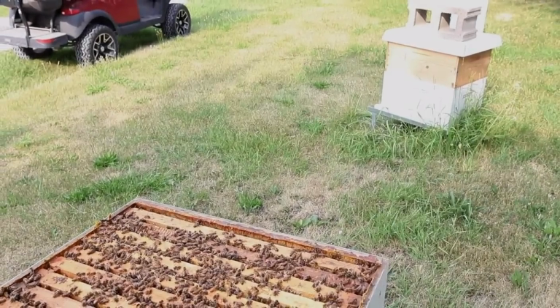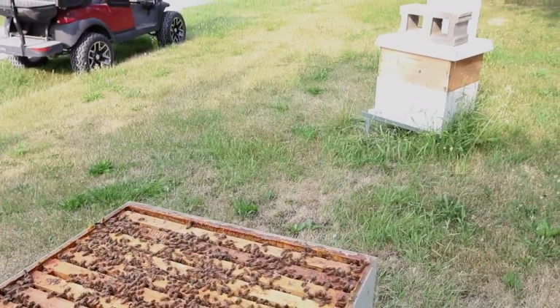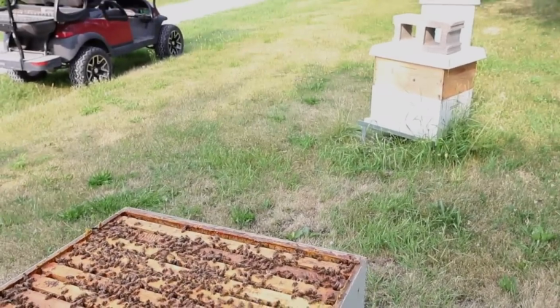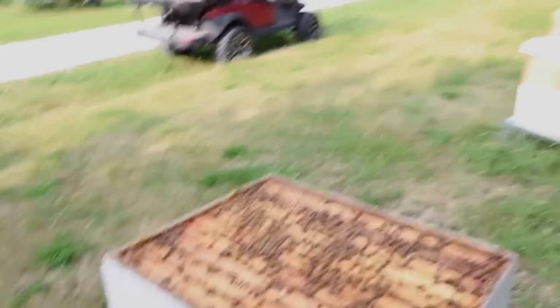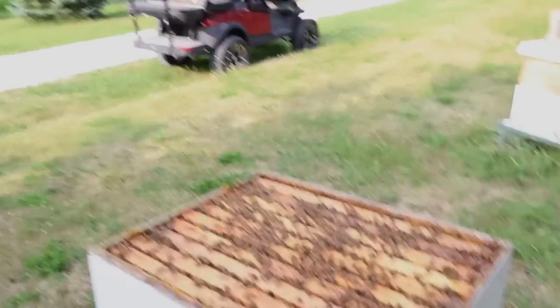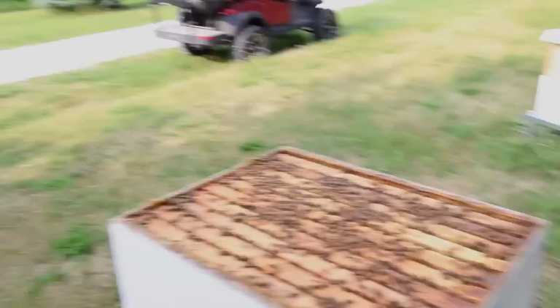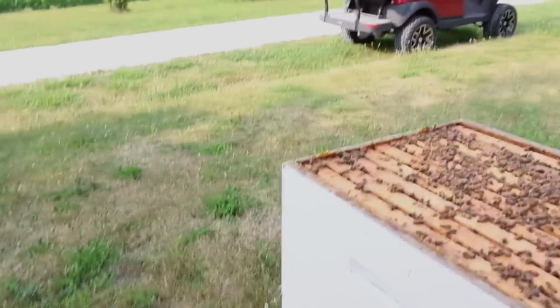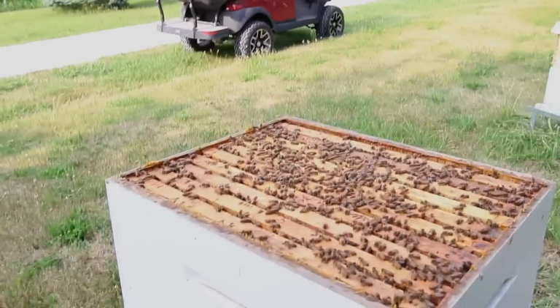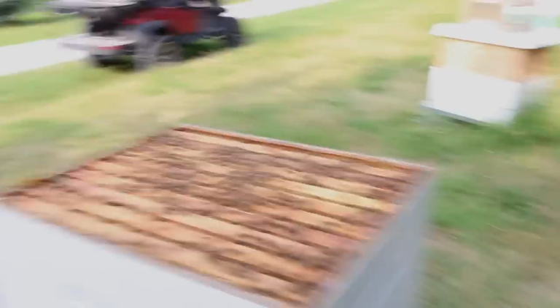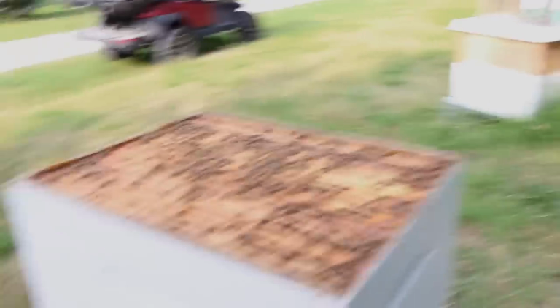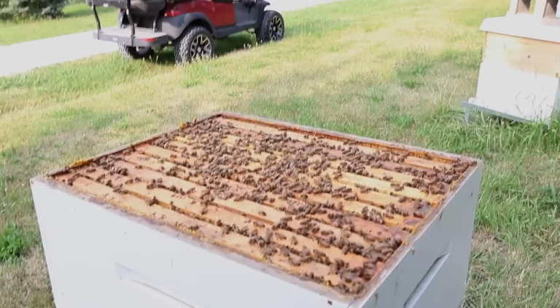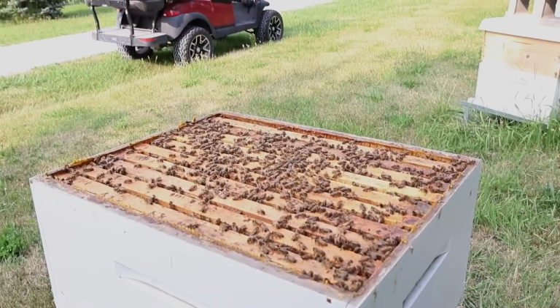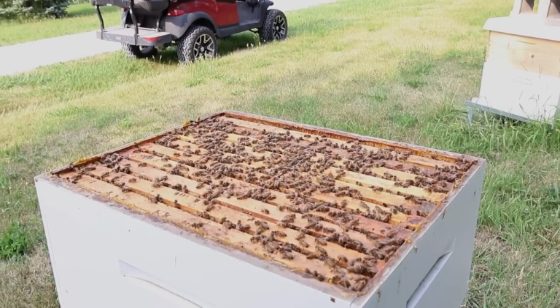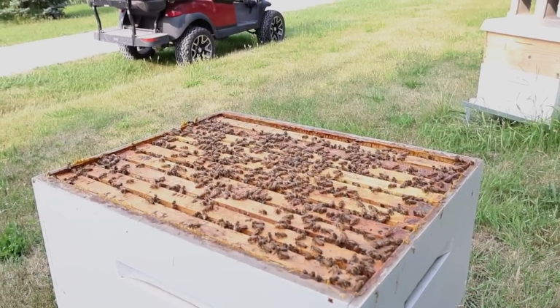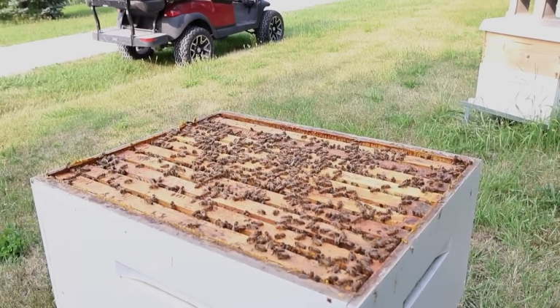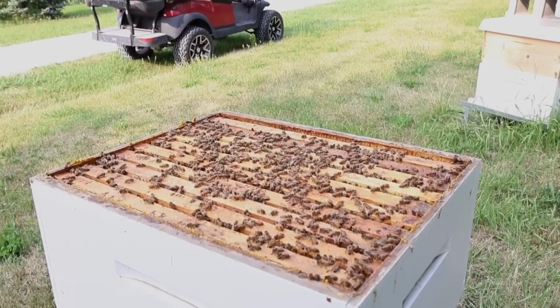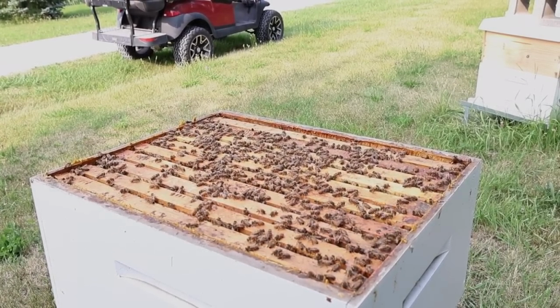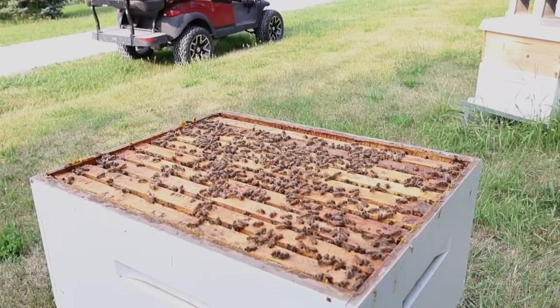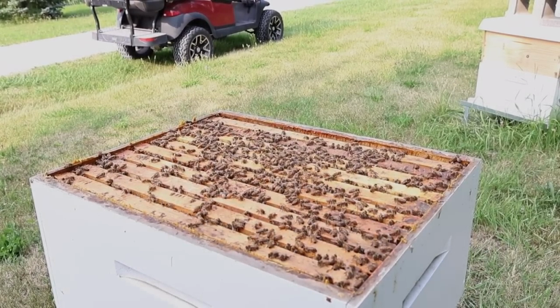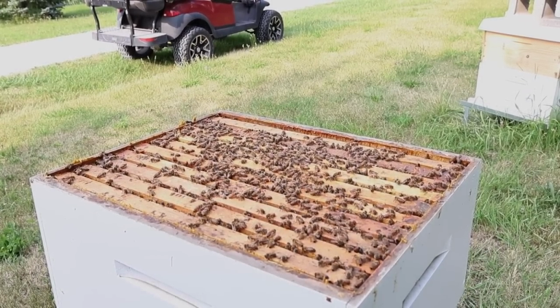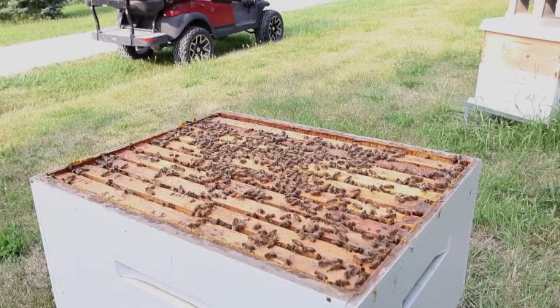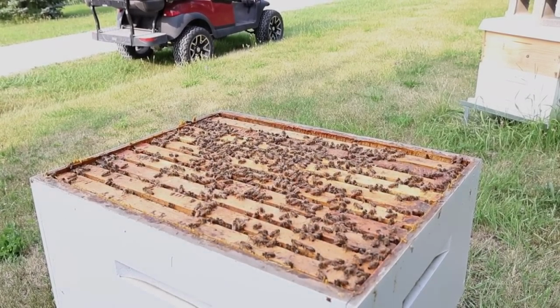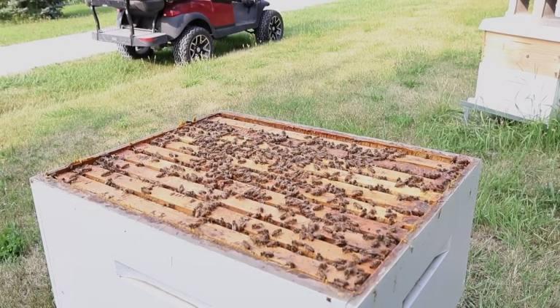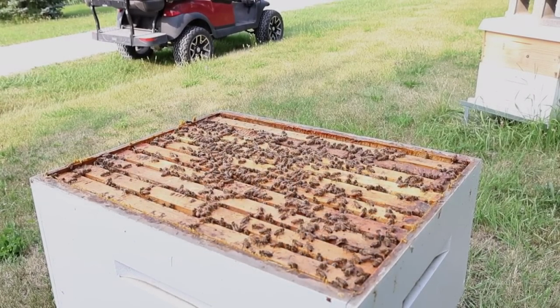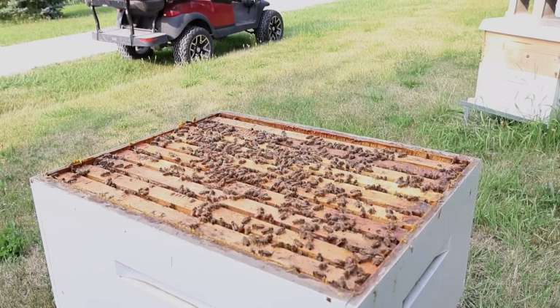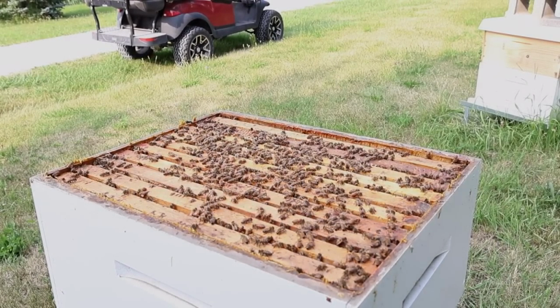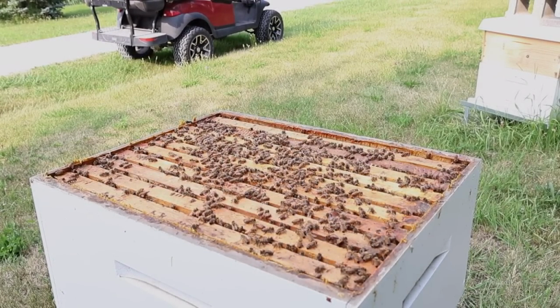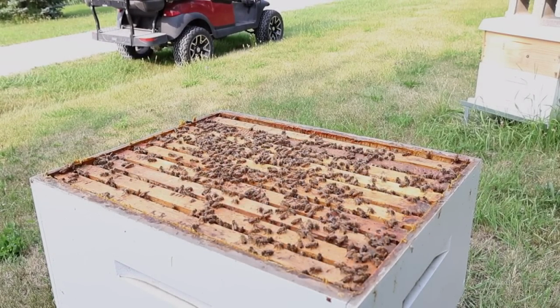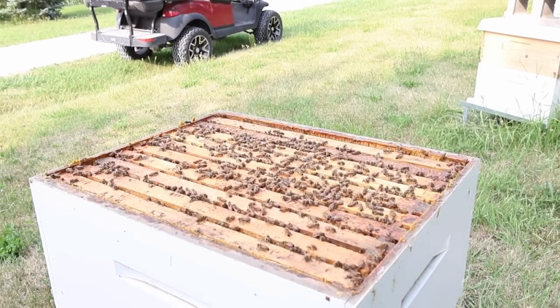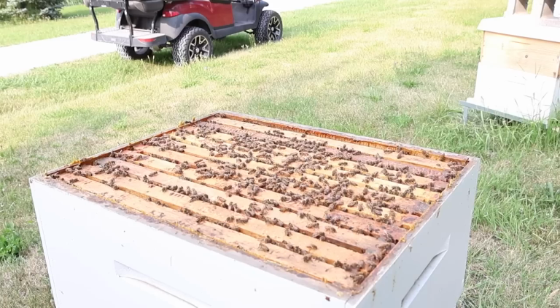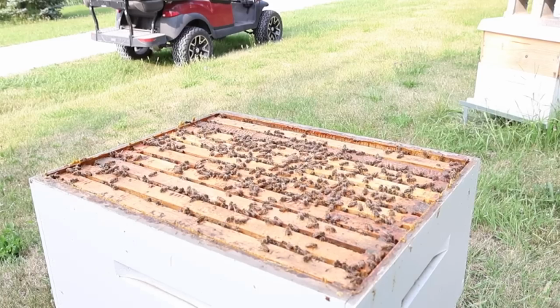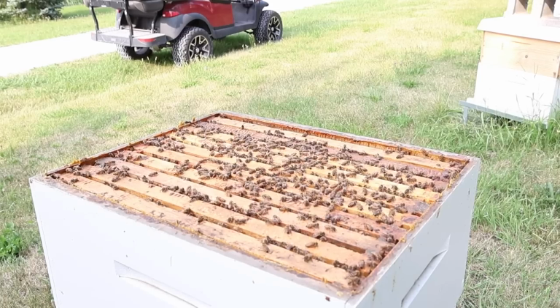I love to see bees just filling up the top of the frames like that. Sorry about my camera adjustment — let me grab a super and we'll slap it on there.